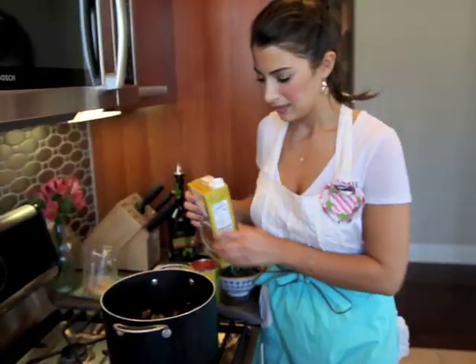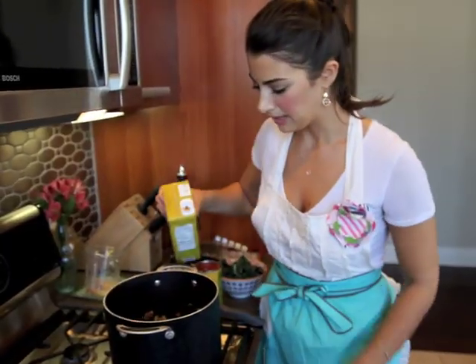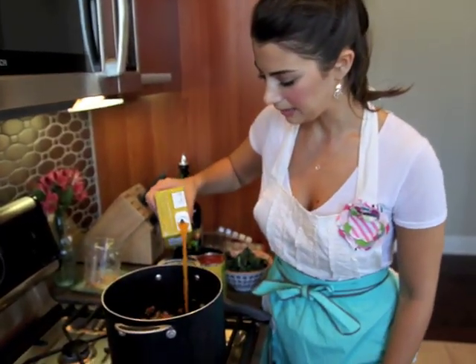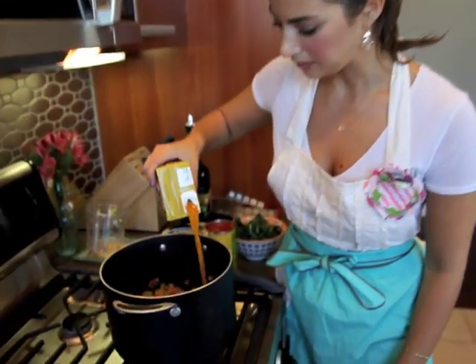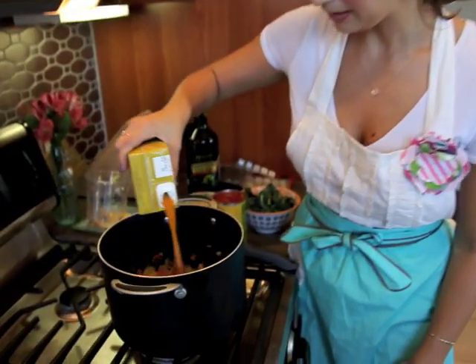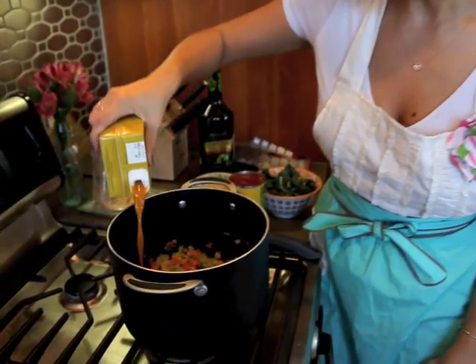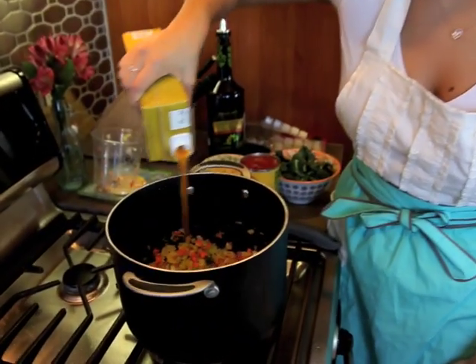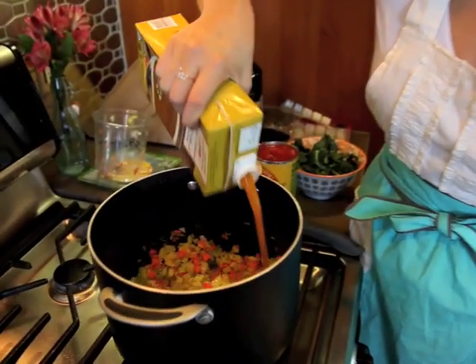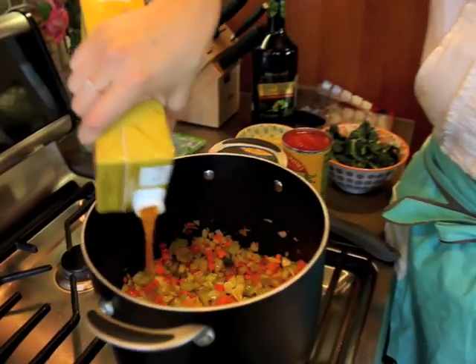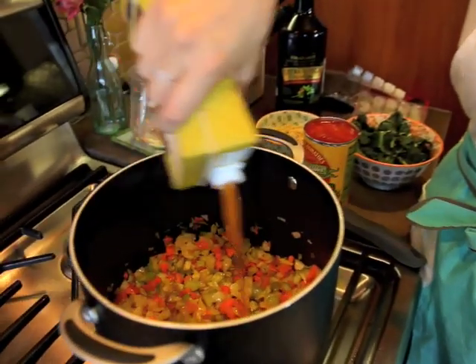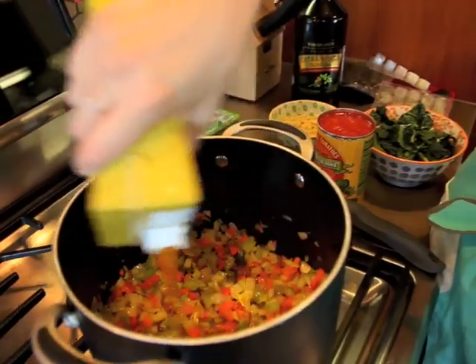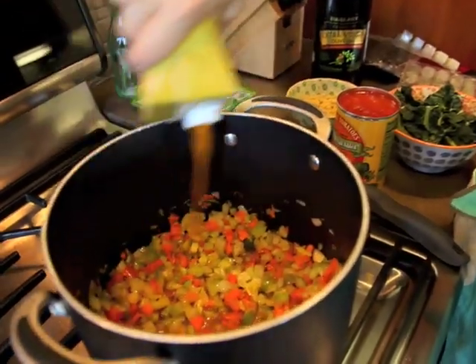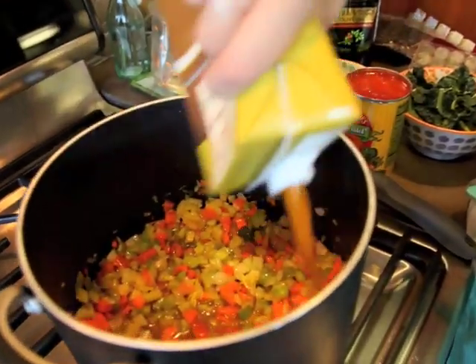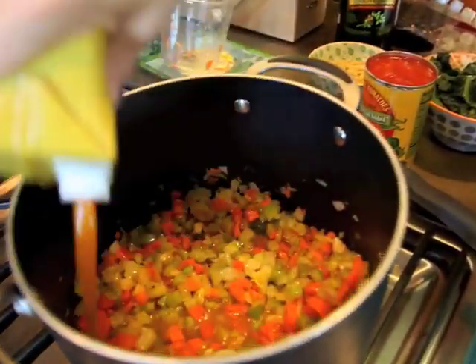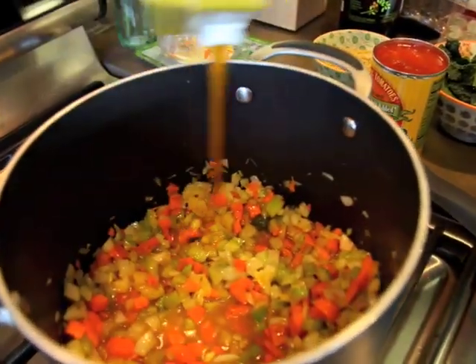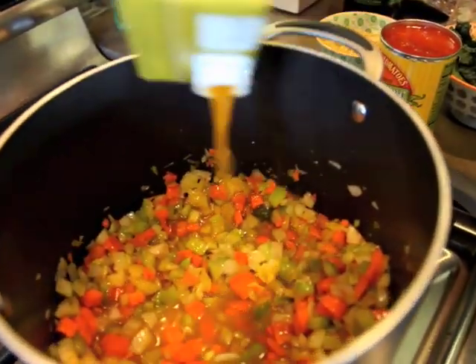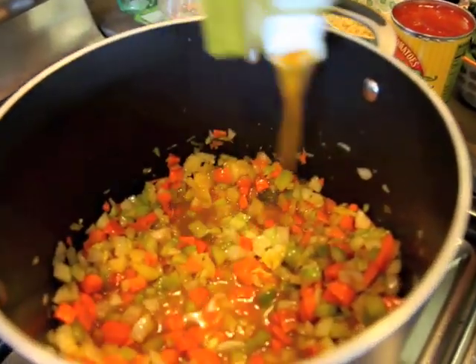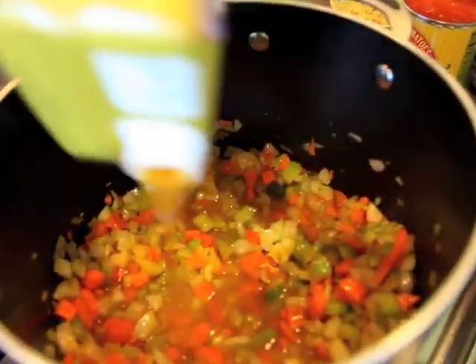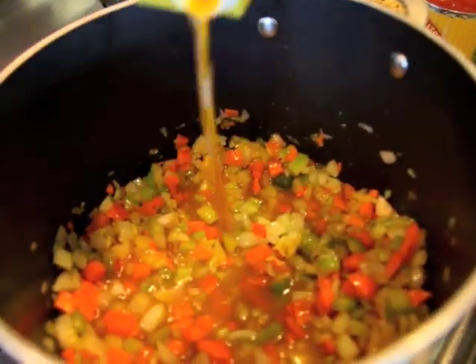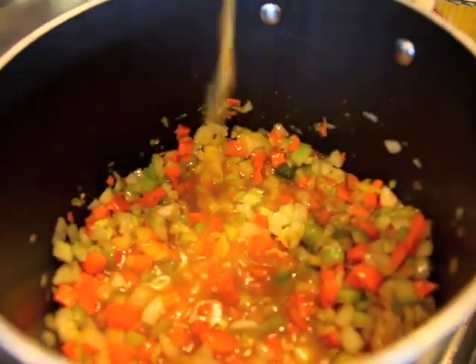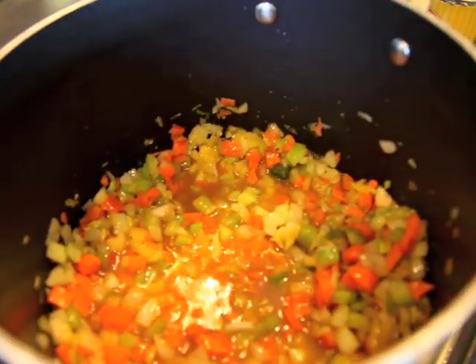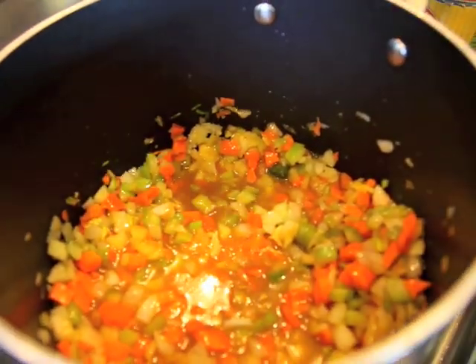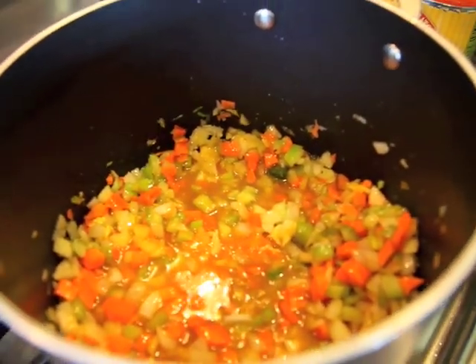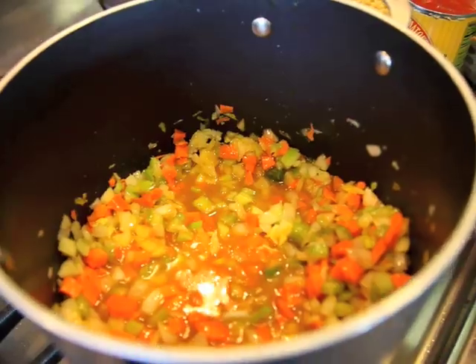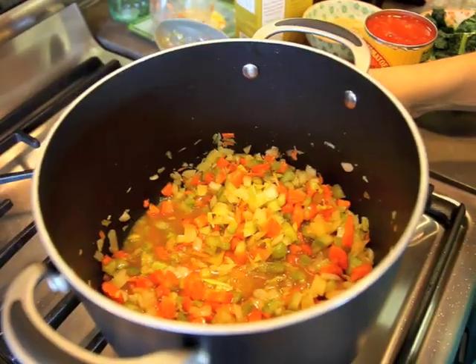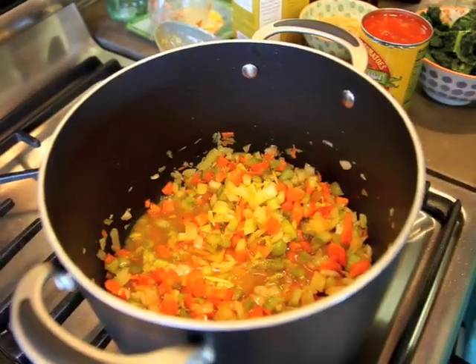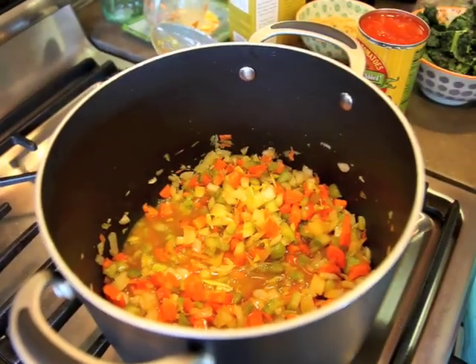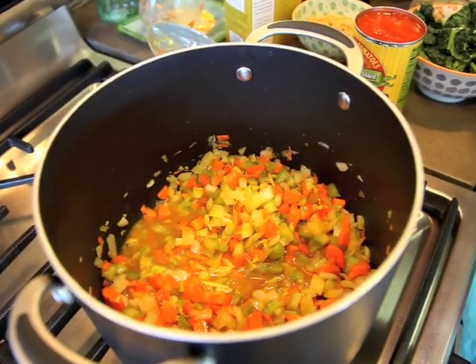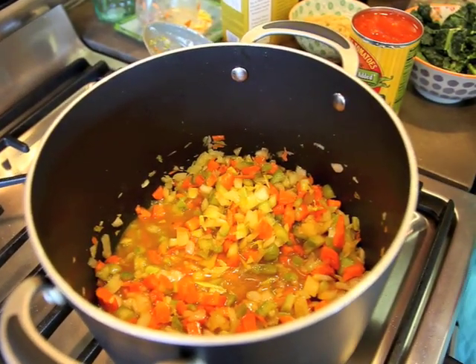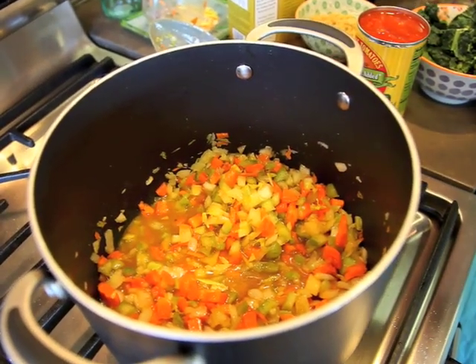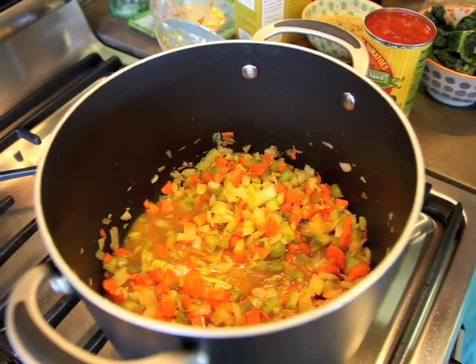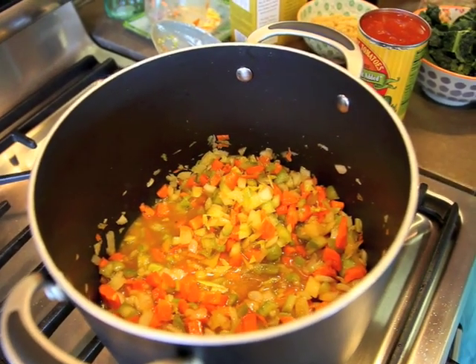I'm going to add a little bit of vegetable broth so that the veggies in there have some liquid to soften in. Then I'm going to add my package of steamed lentils.